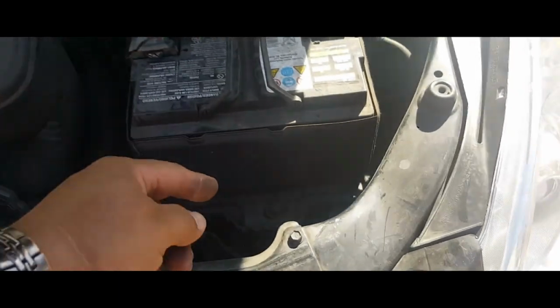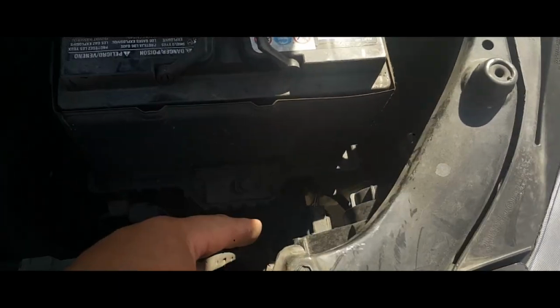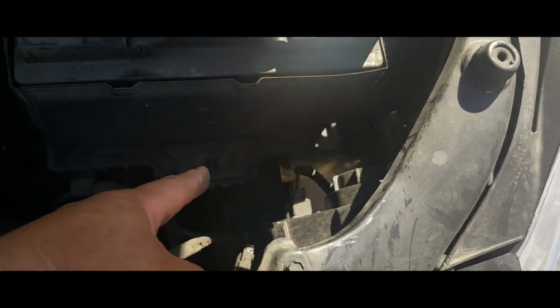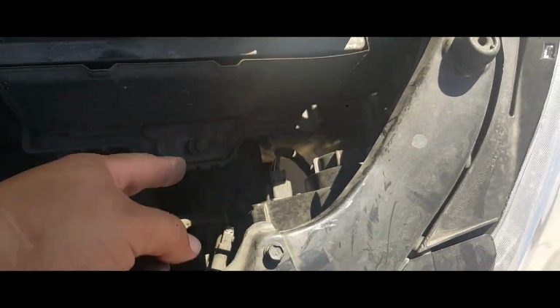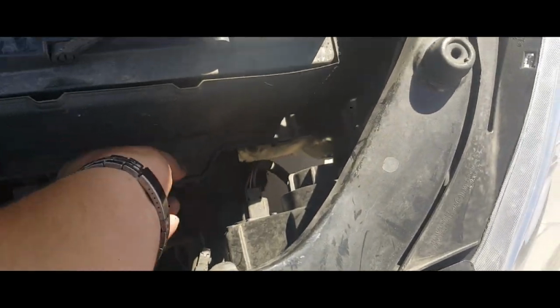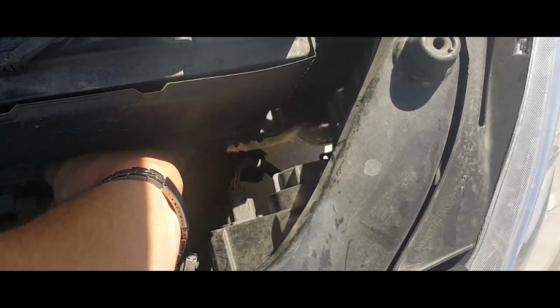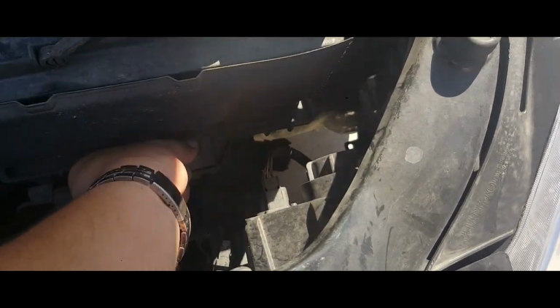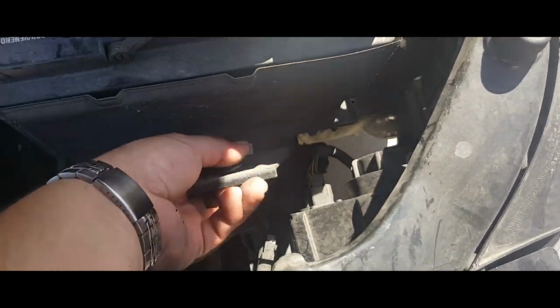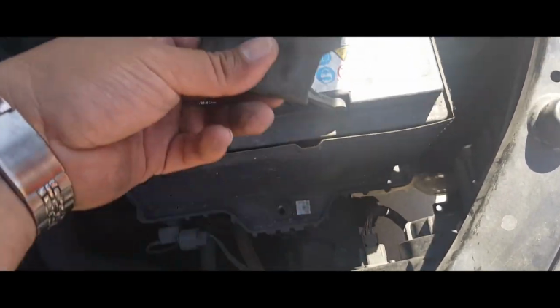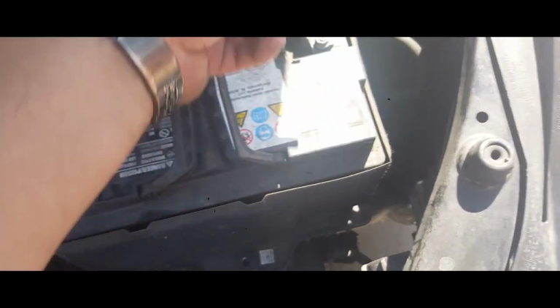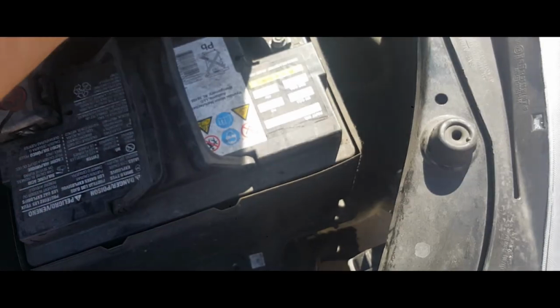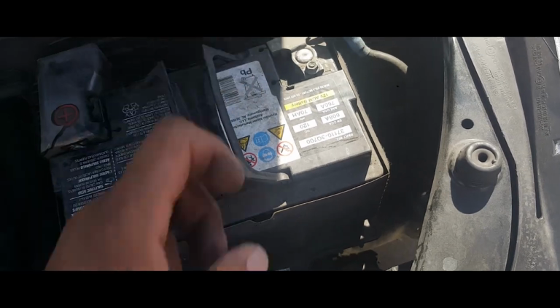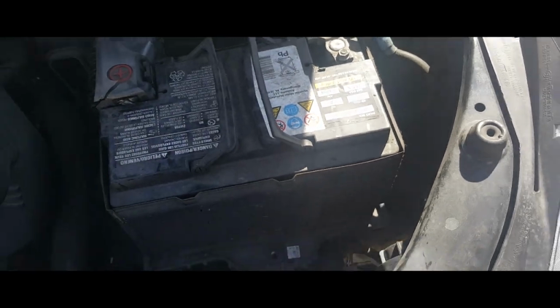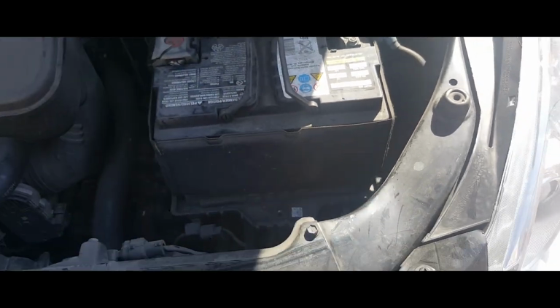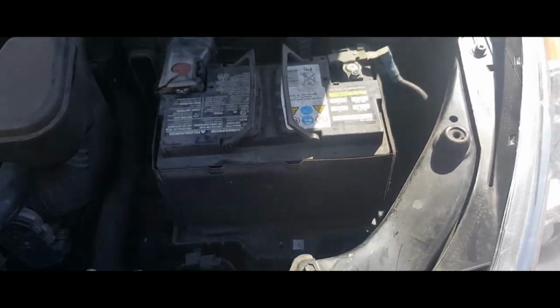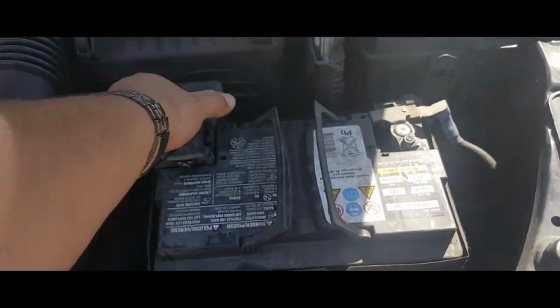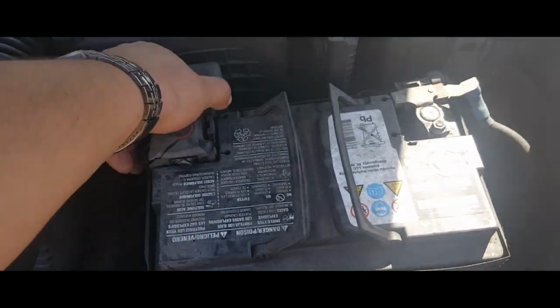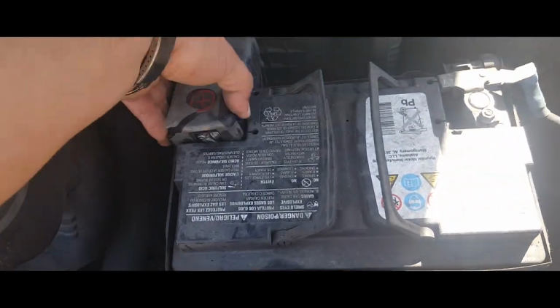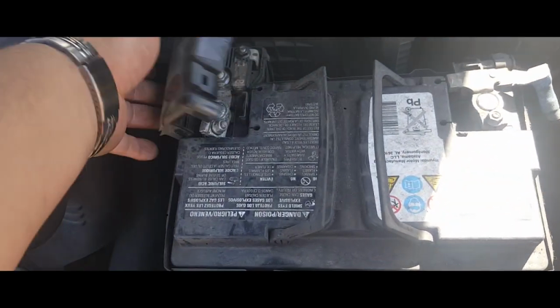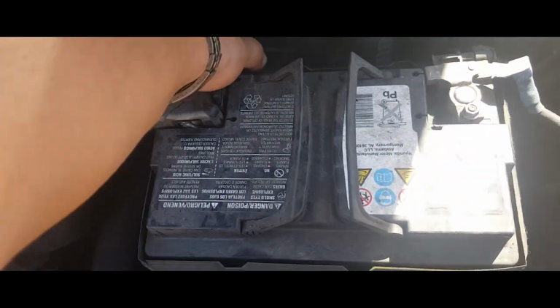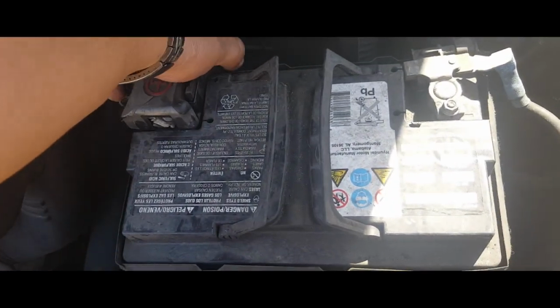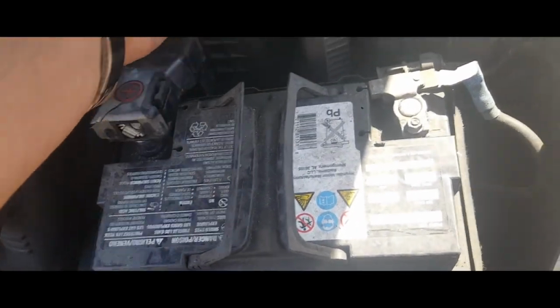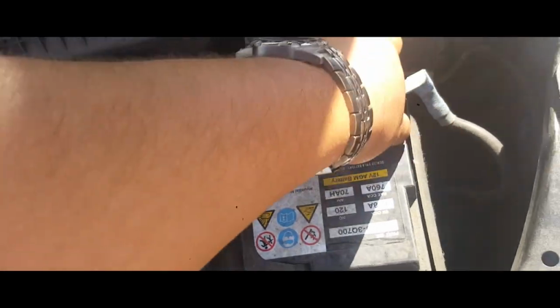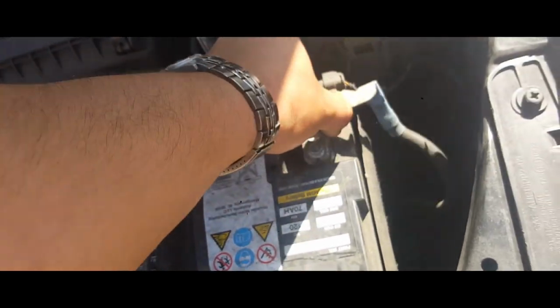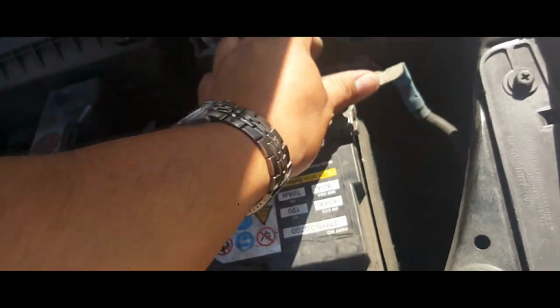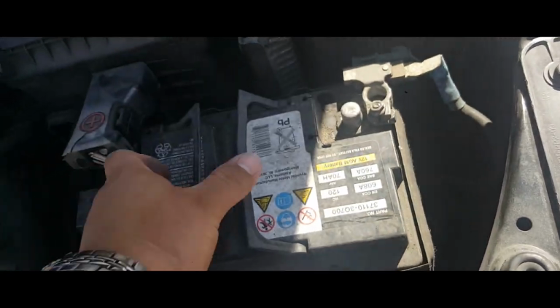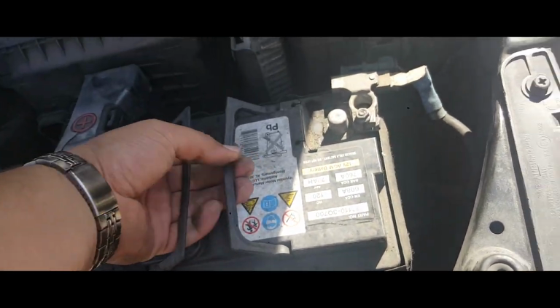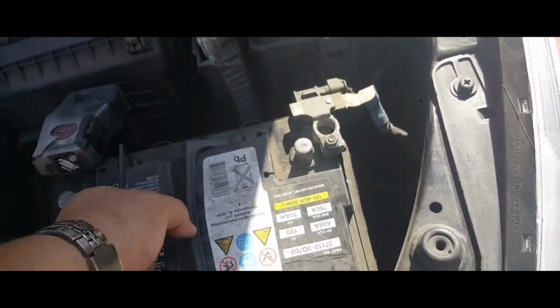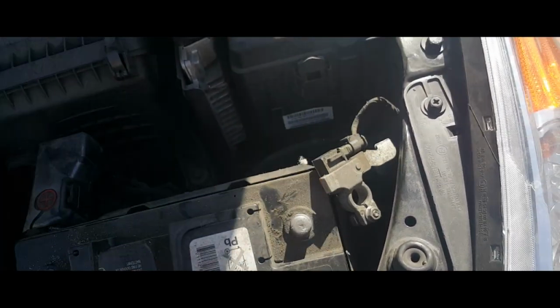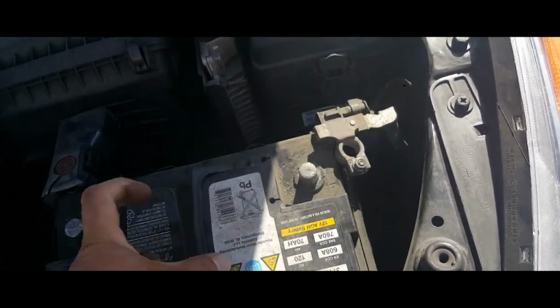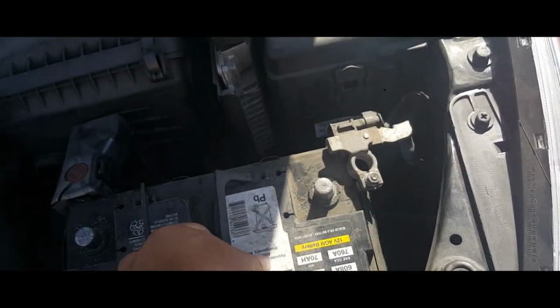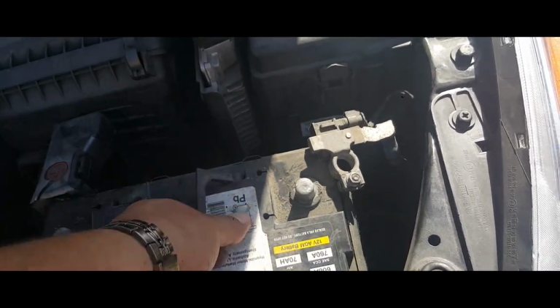This is a 13 millimeter. I already had one in the head and took that off, so now it's loose. This is going to come off, this is going to come off, and the battery is going to come right off.